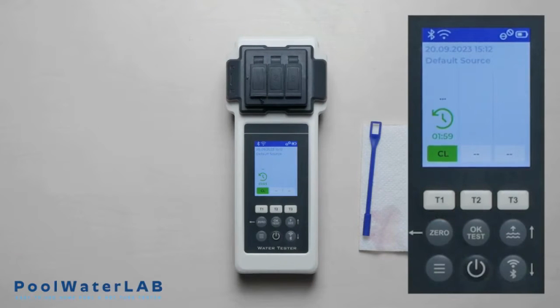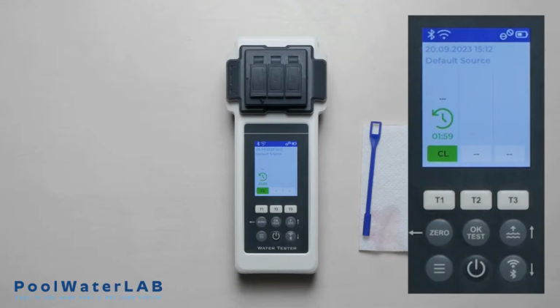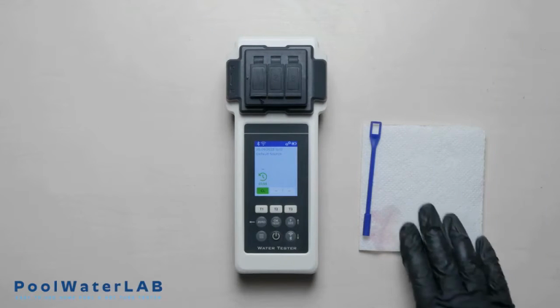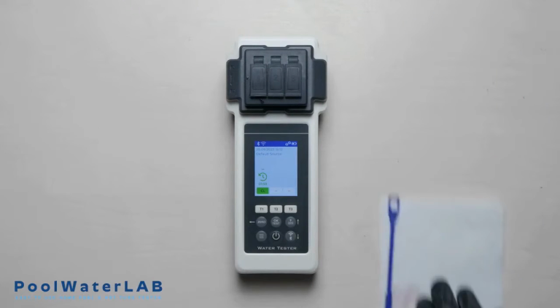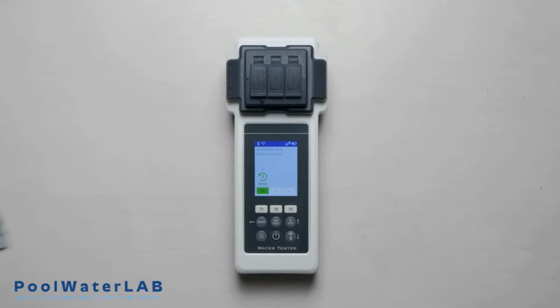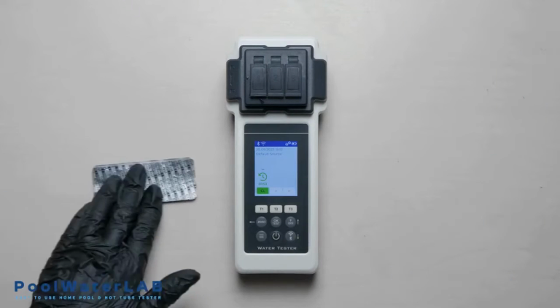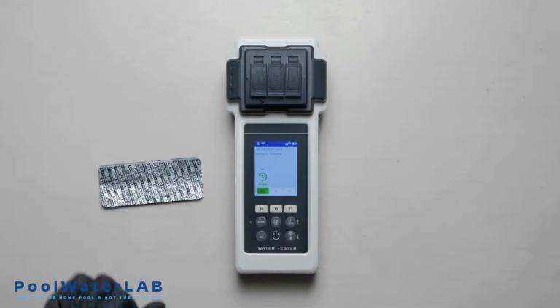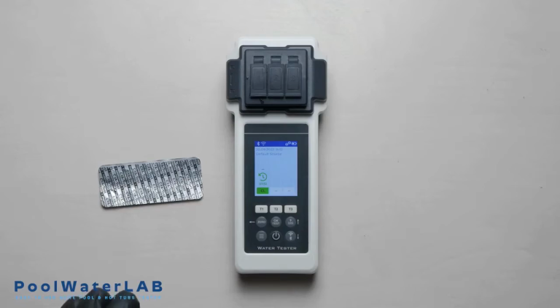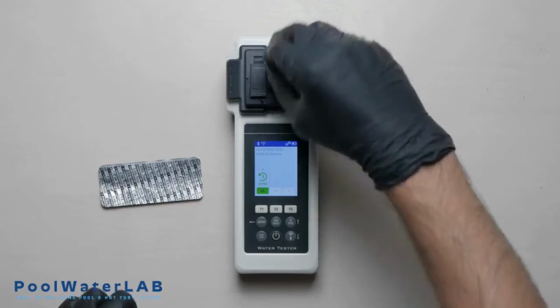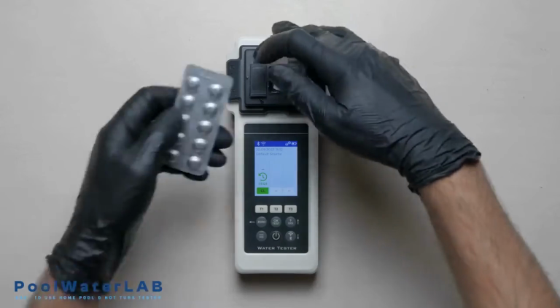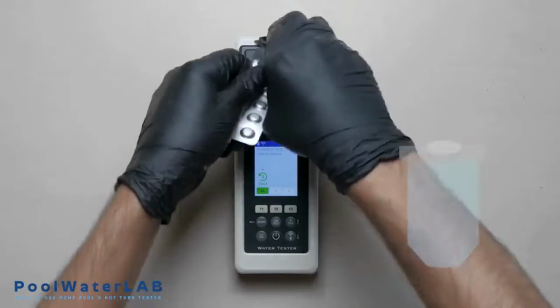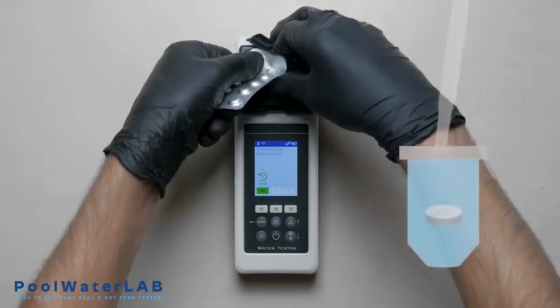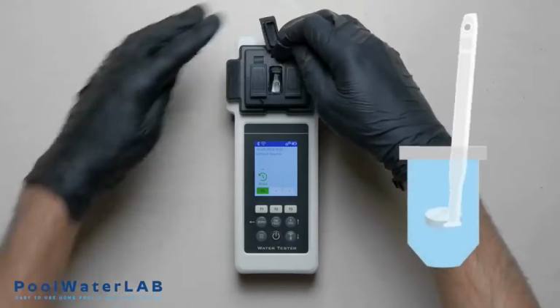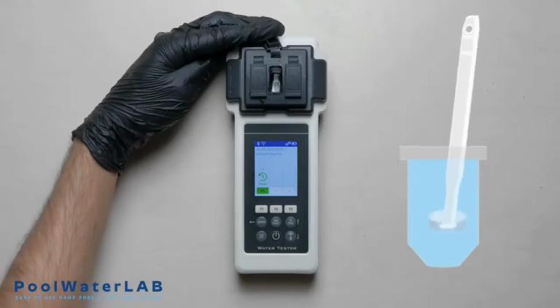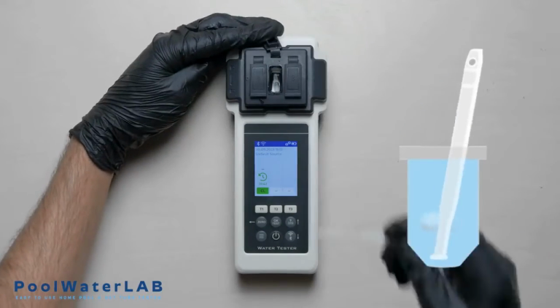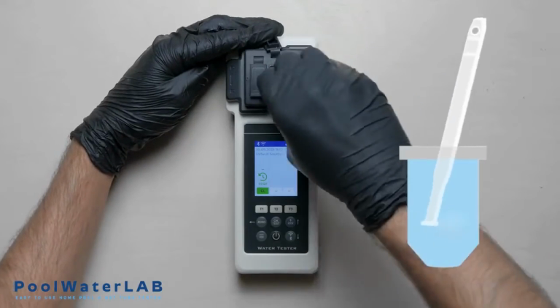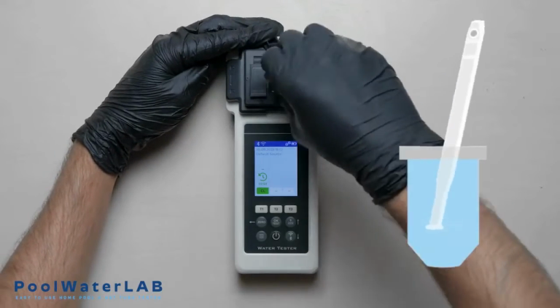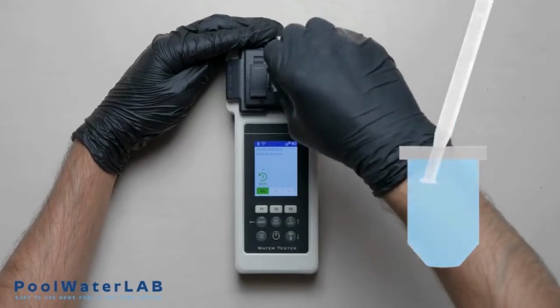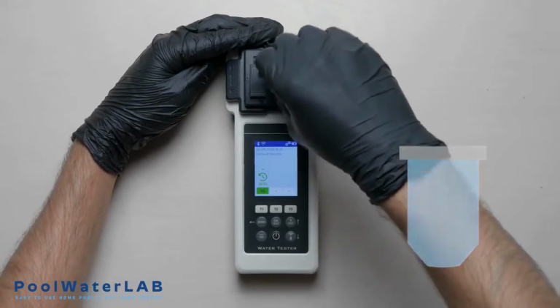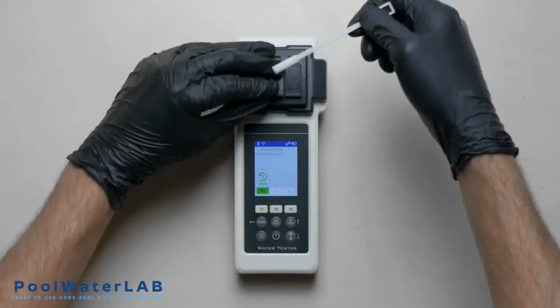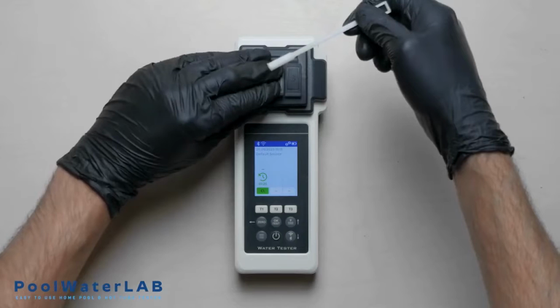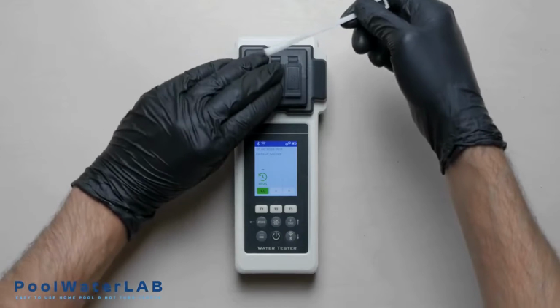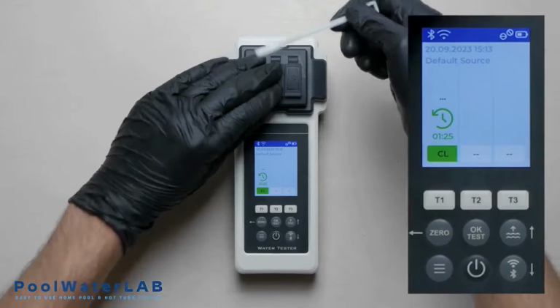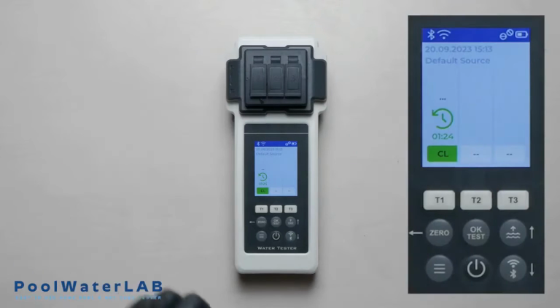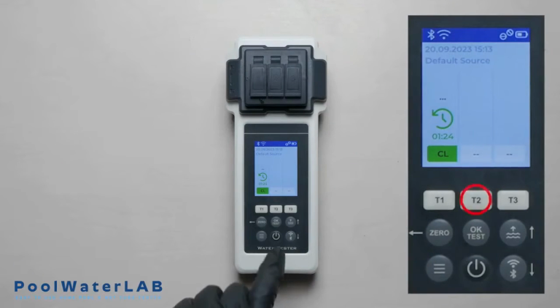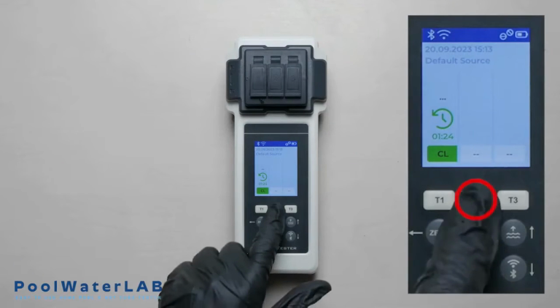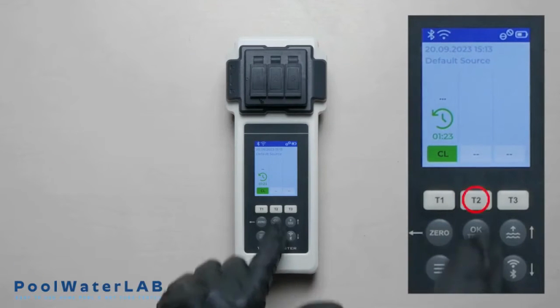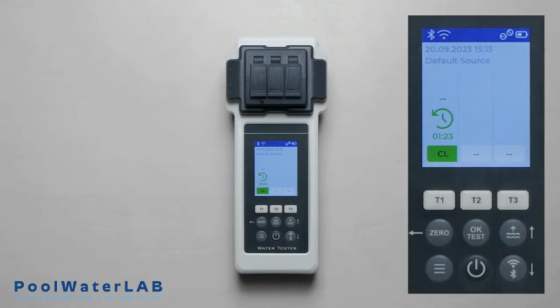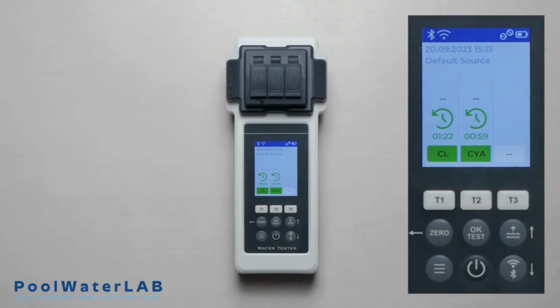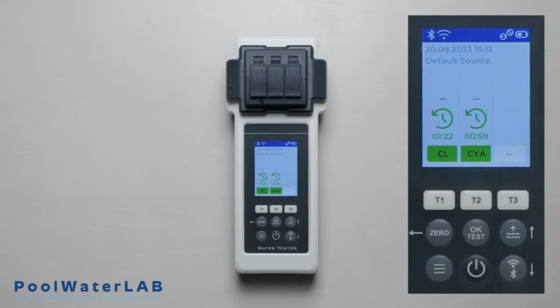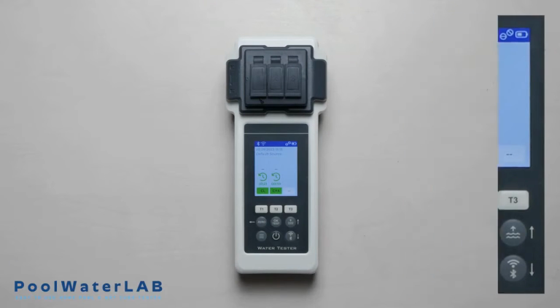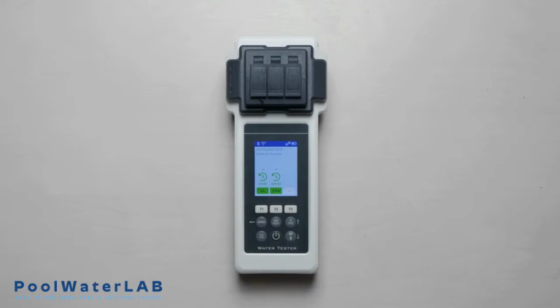Add the tablet of CYA test into chamber number 2. Using the special stirring stick, crush and stir the tablet until it is completely dissolved. Cover the measuring chamber and press the T2 button.